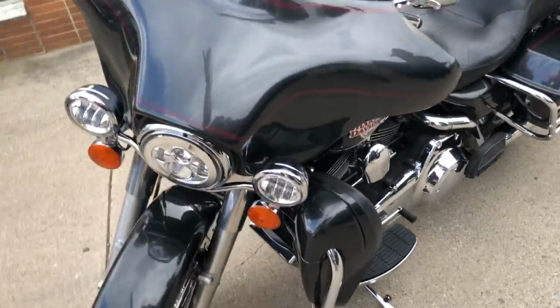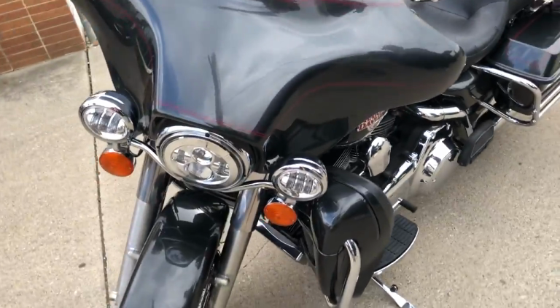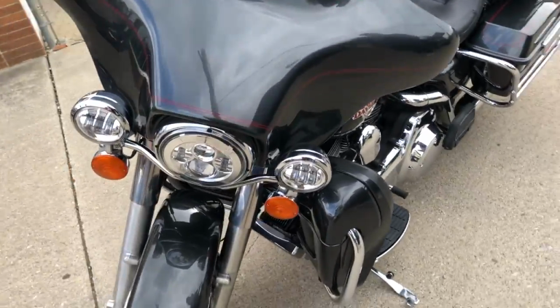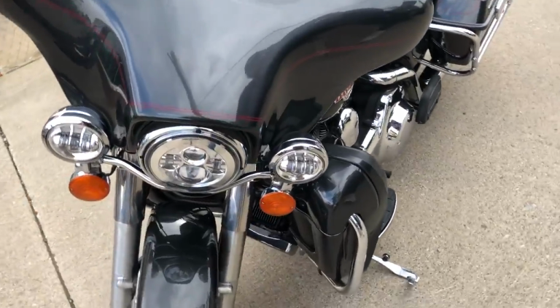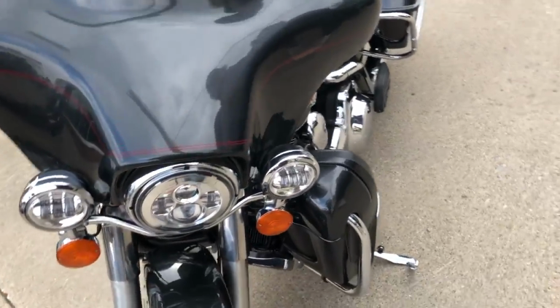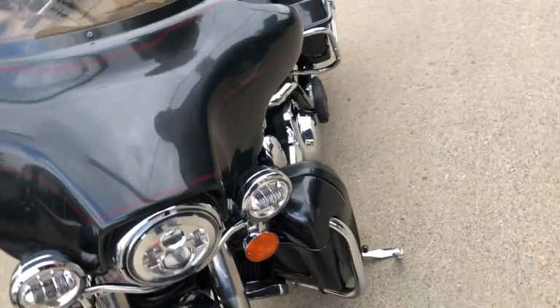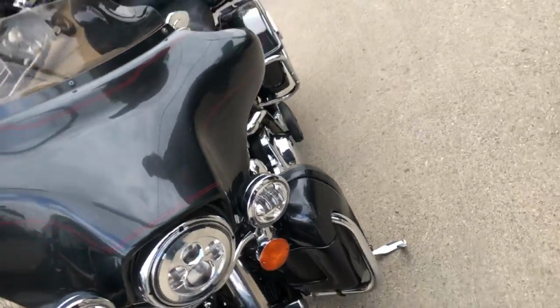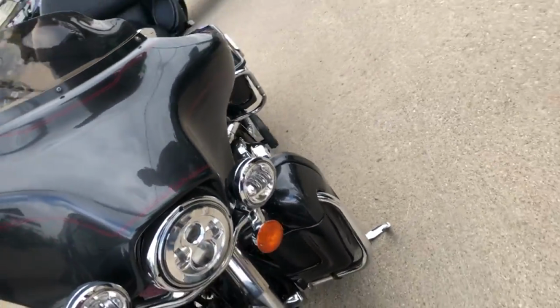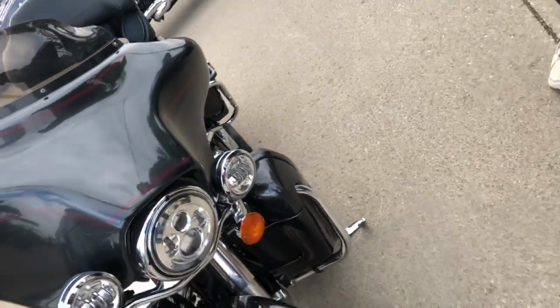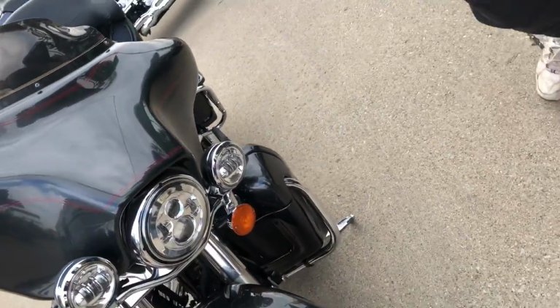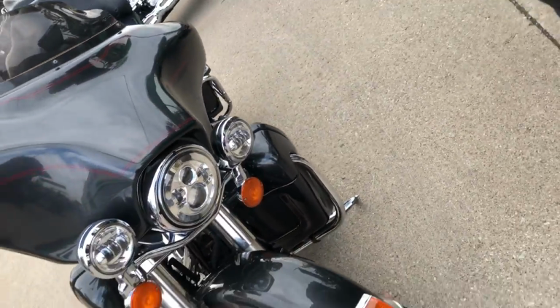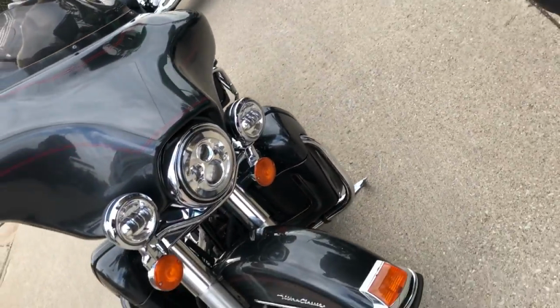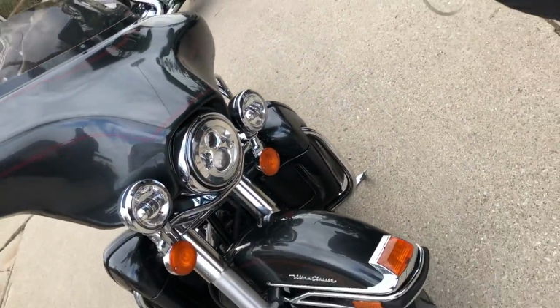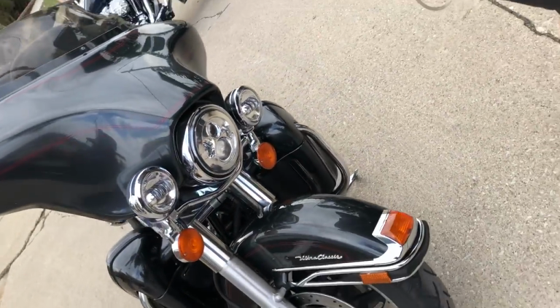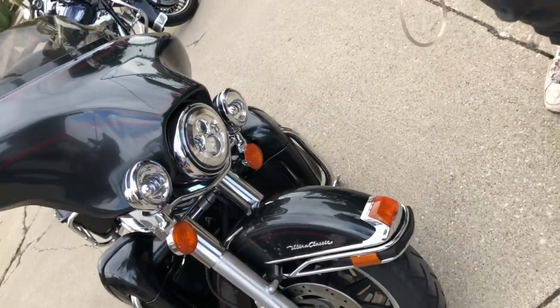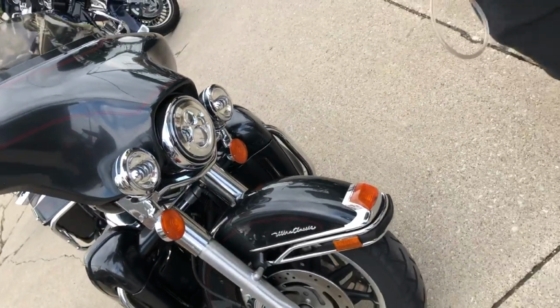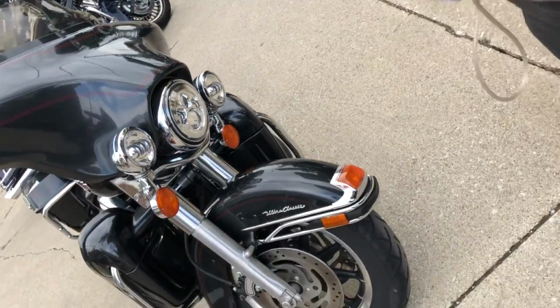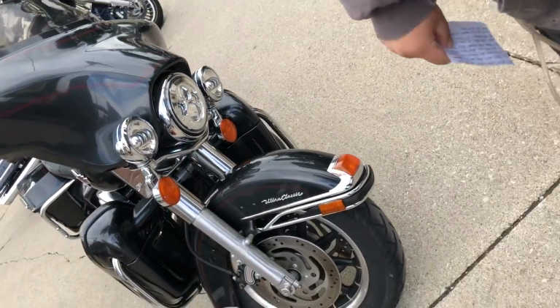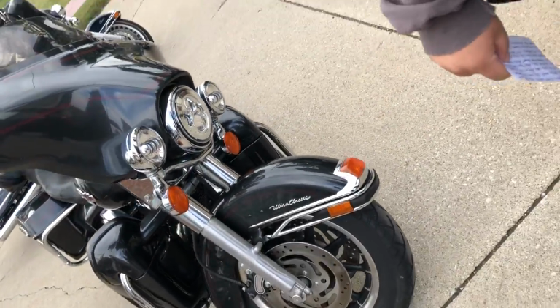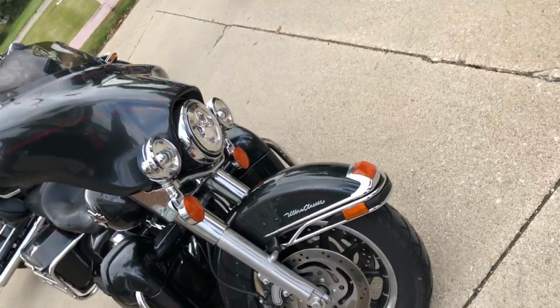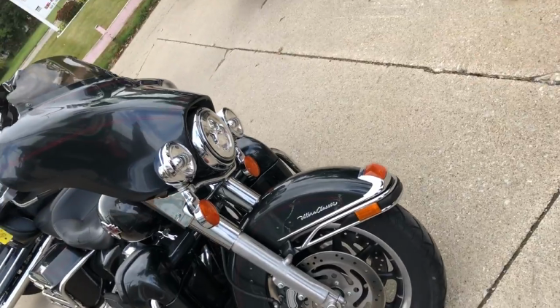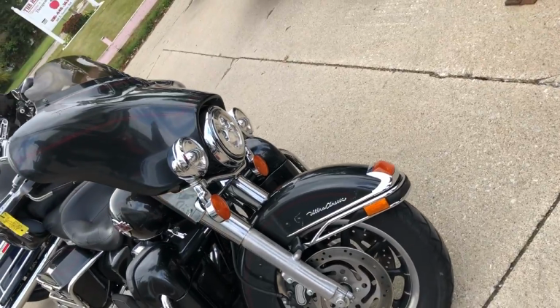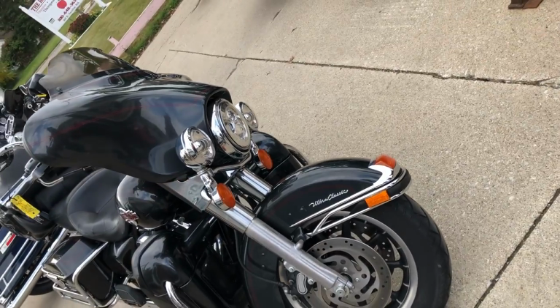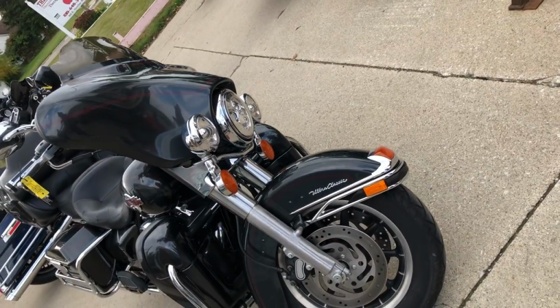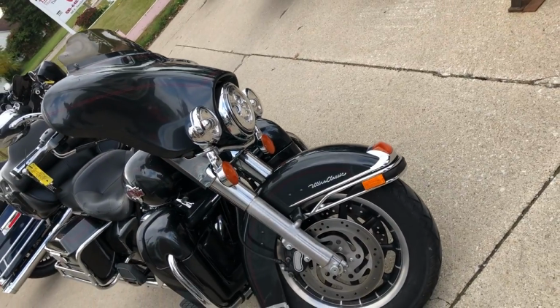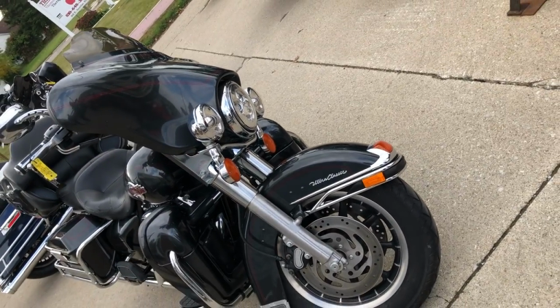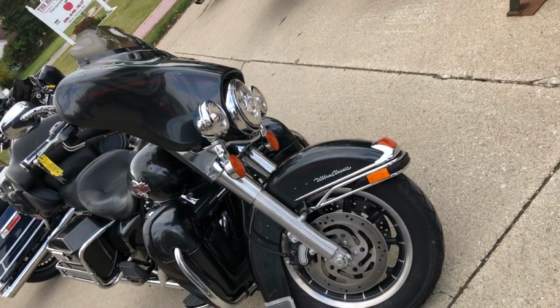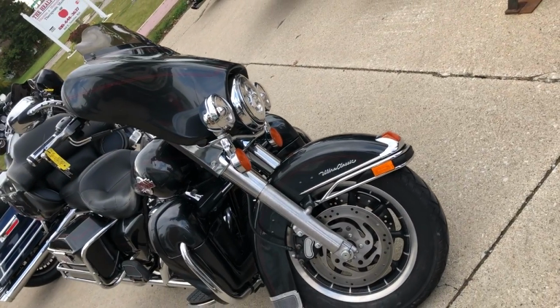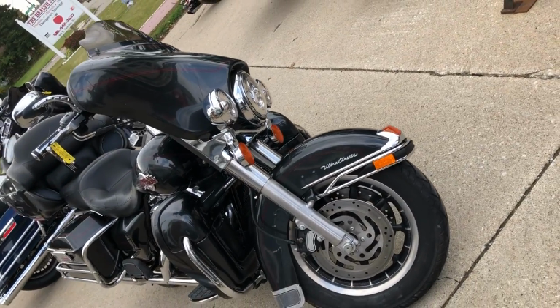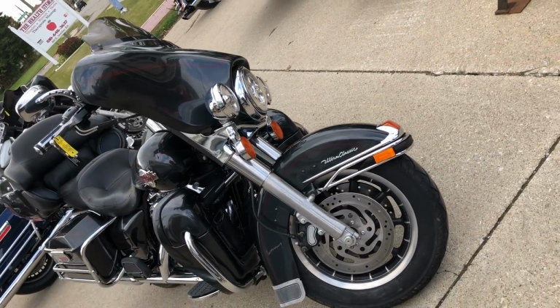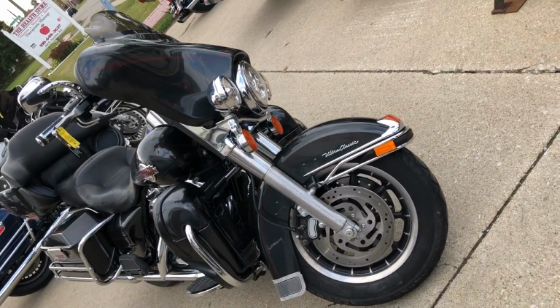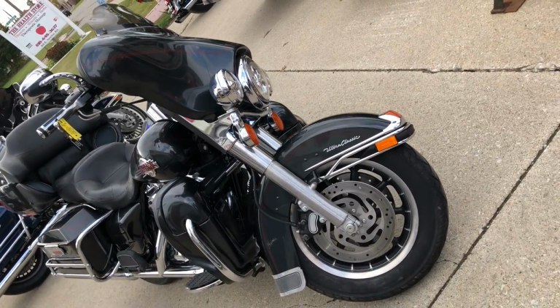It's got a Screaming Eagle exhaust and only 33,321 miles — that's a 2007, great mileage on that one guys. Give us a call, we'll get it done: 810-648-9500.